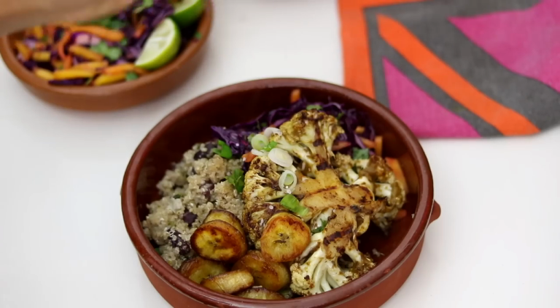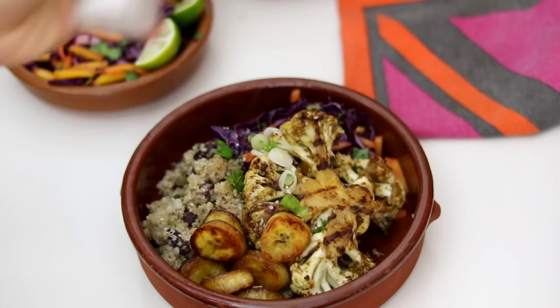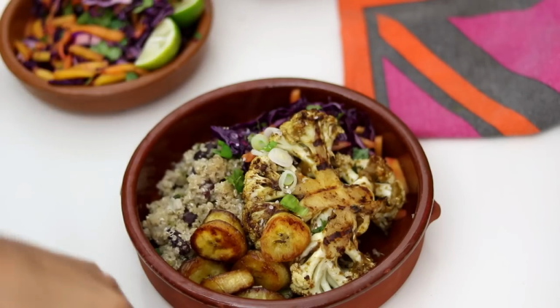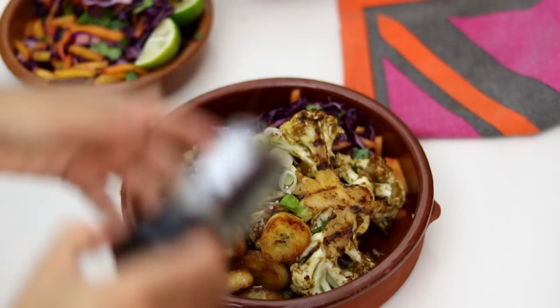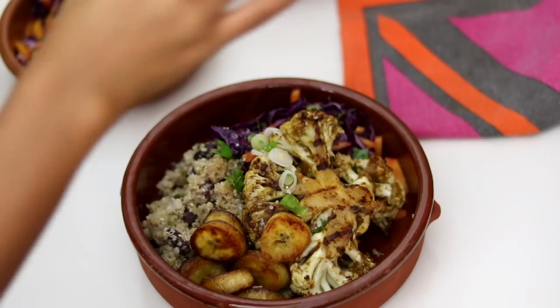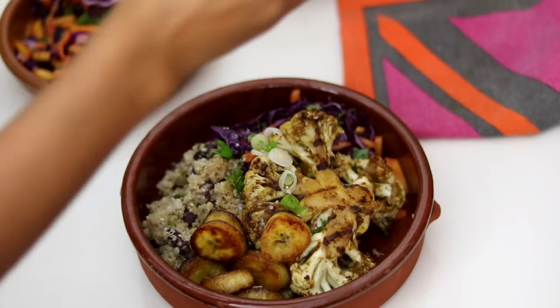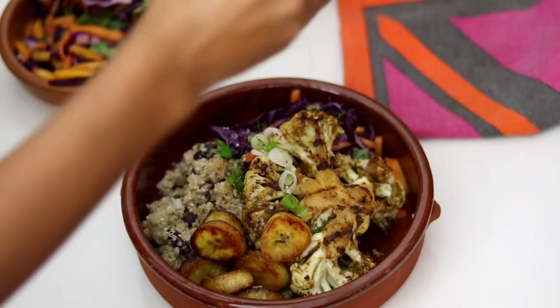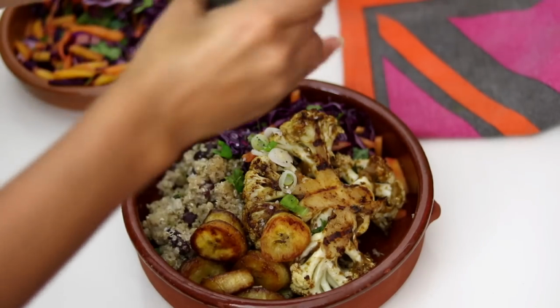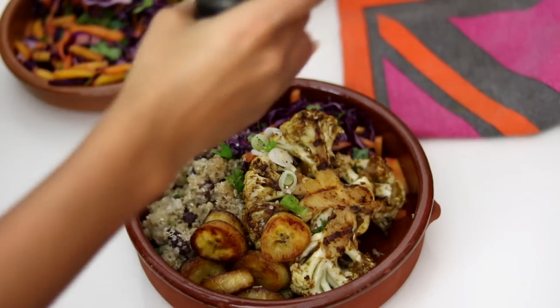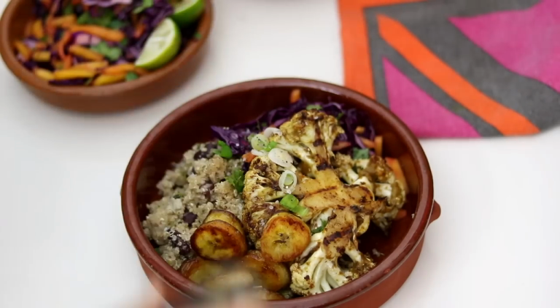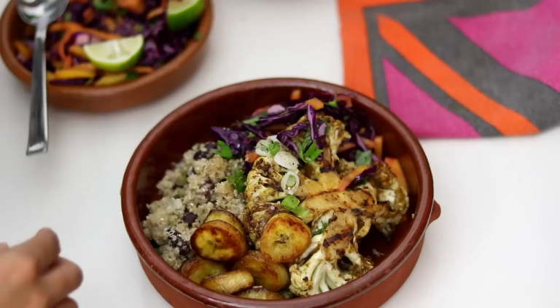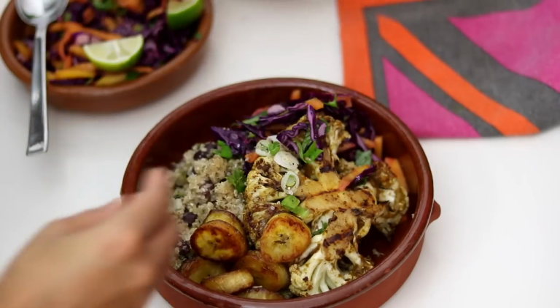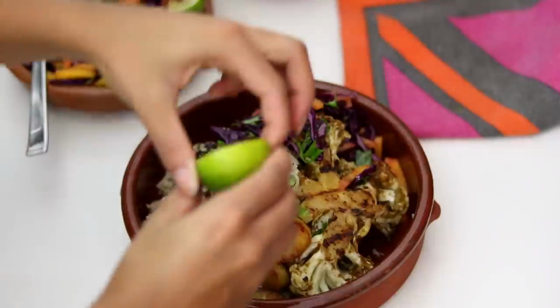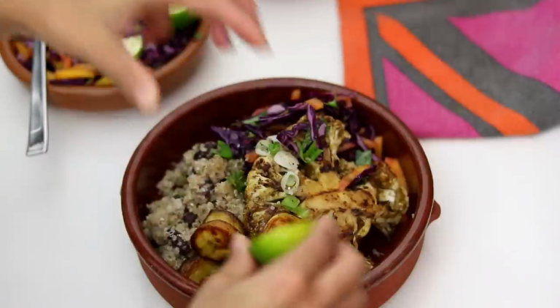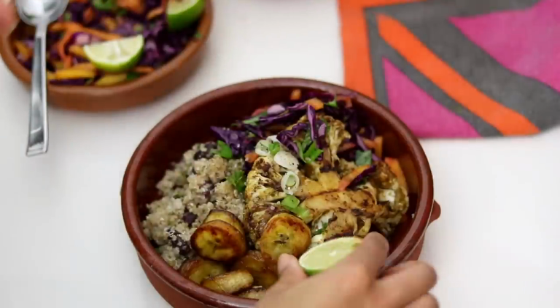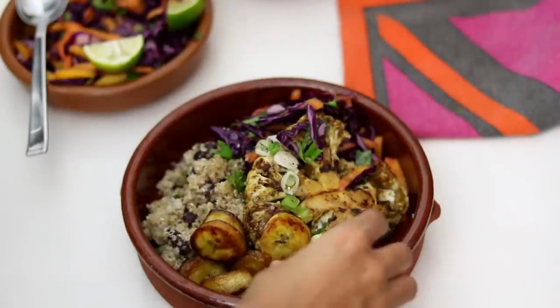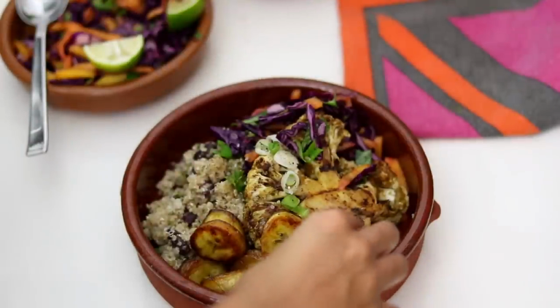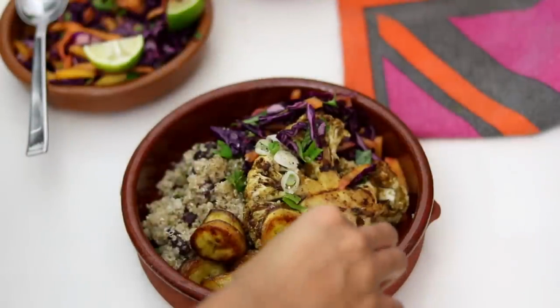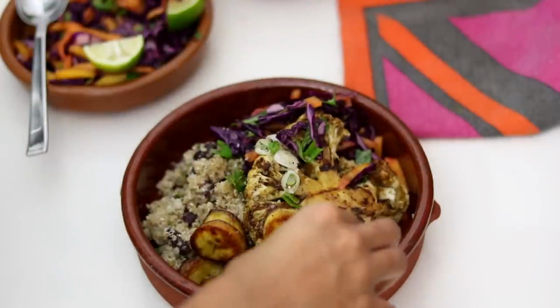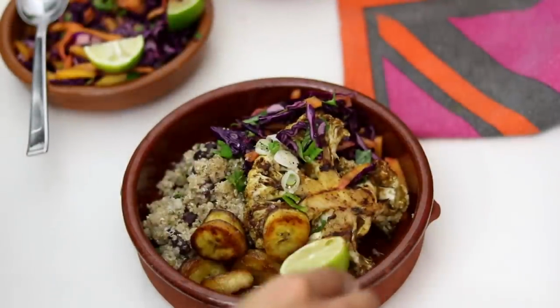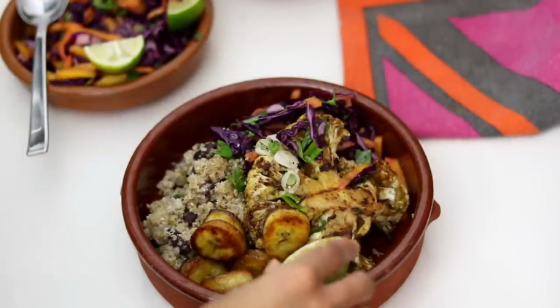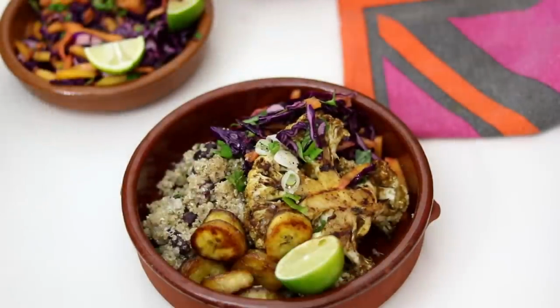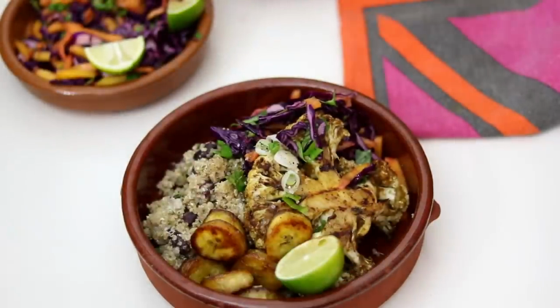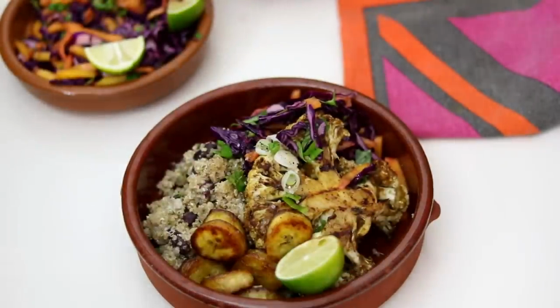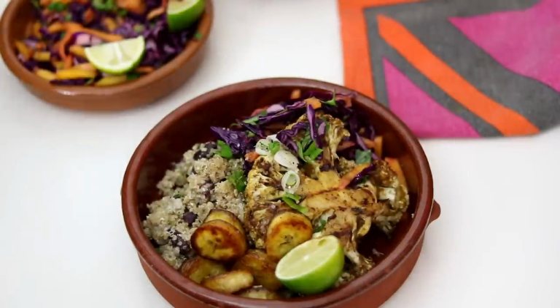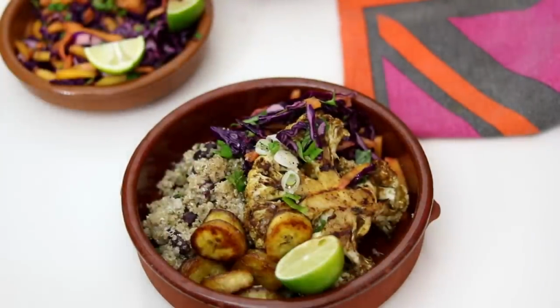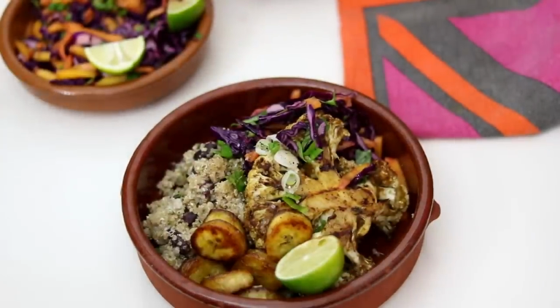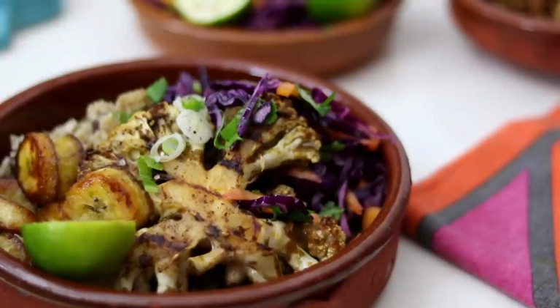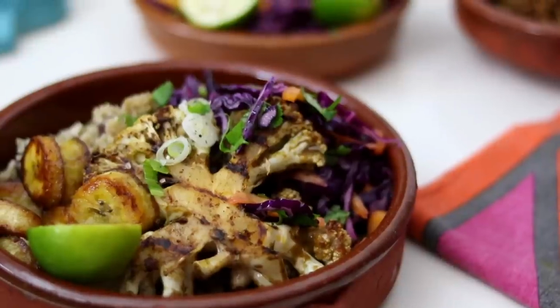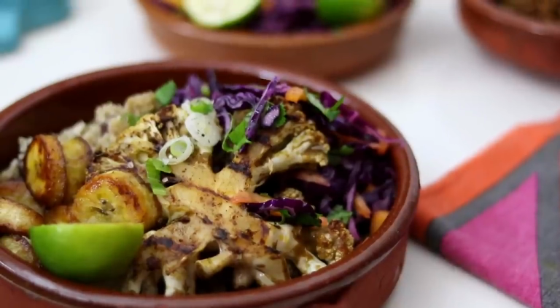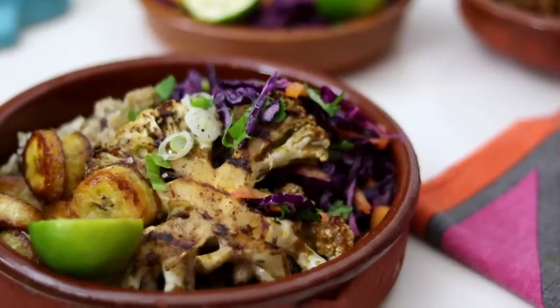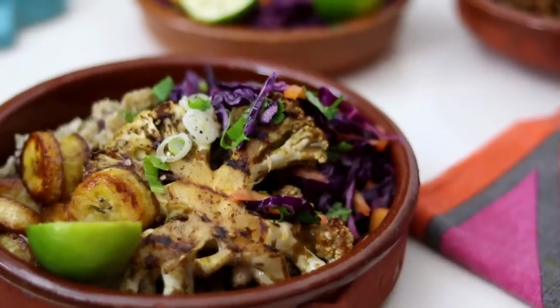And there we have the finished product with a bit of lime of course — and there is the jerk three ways! Each of these recipes would be amazing at summer barbecues this year.